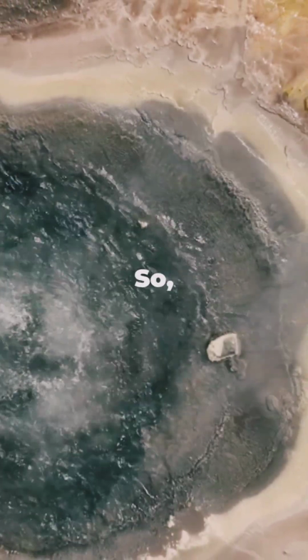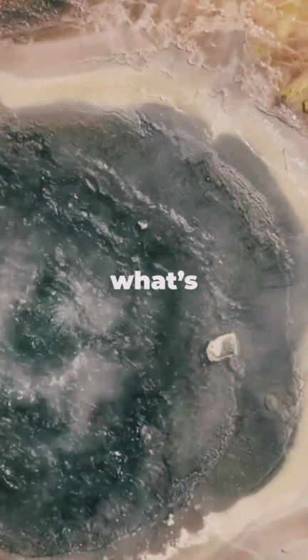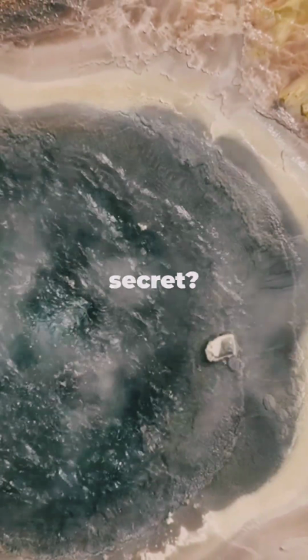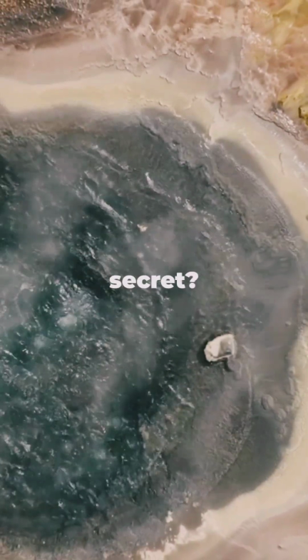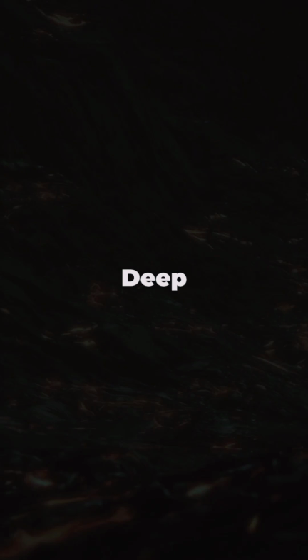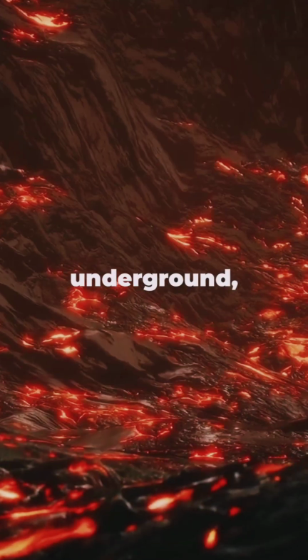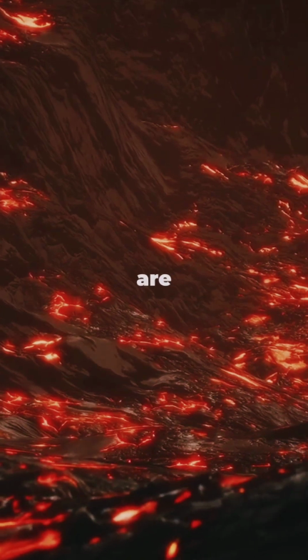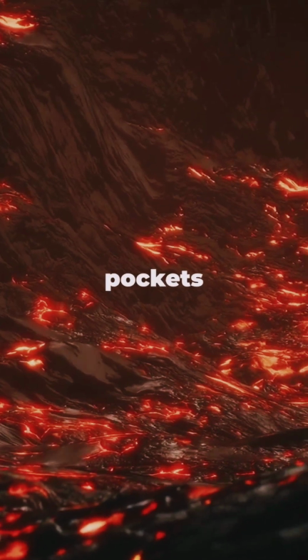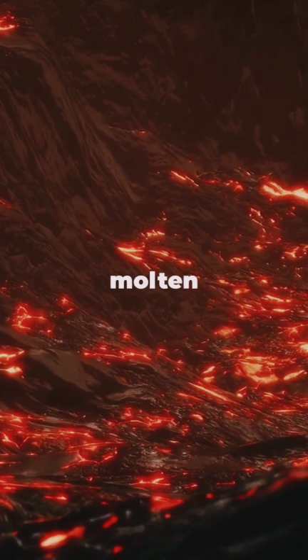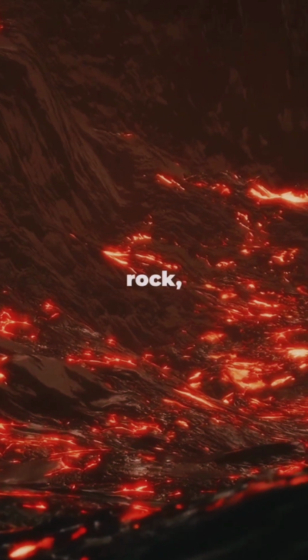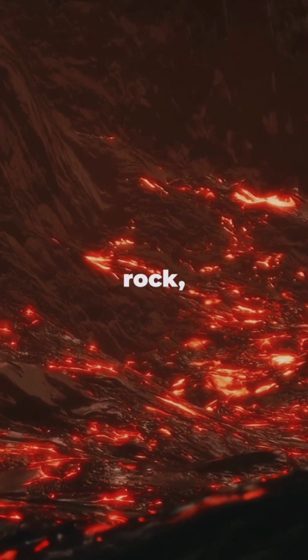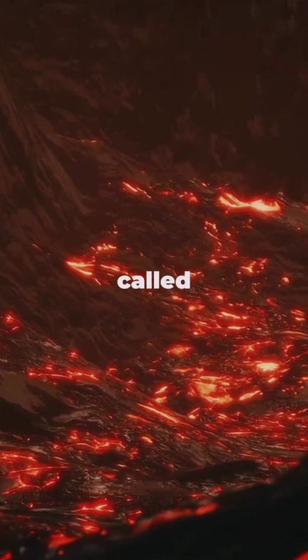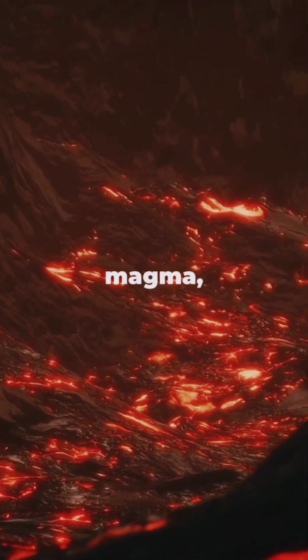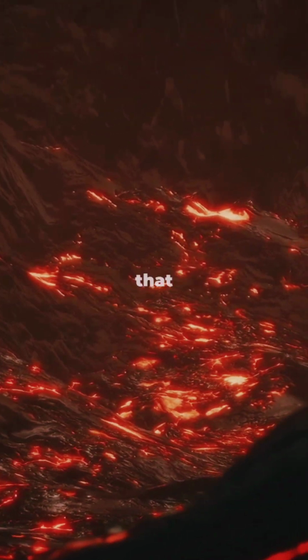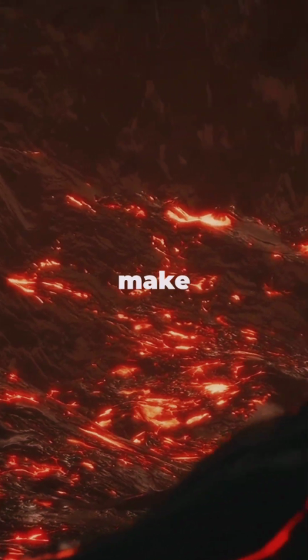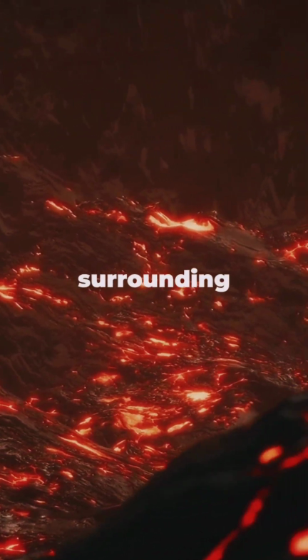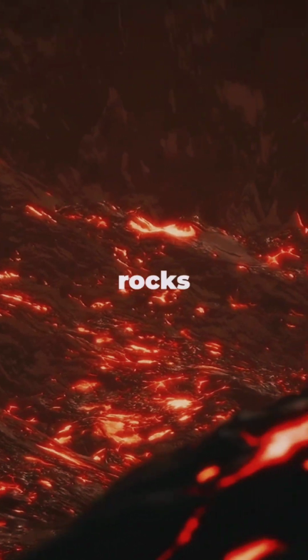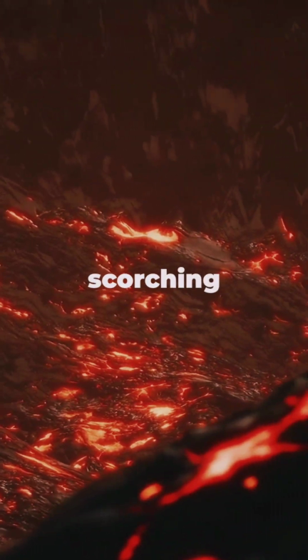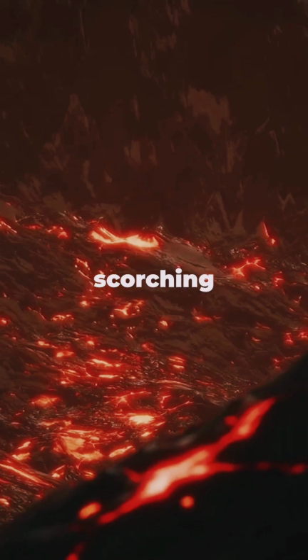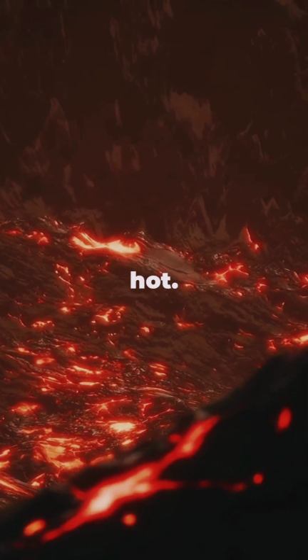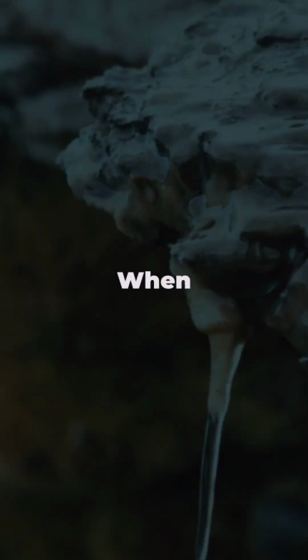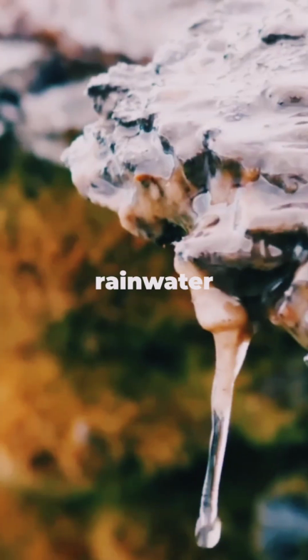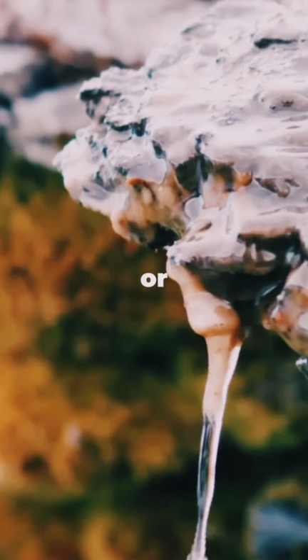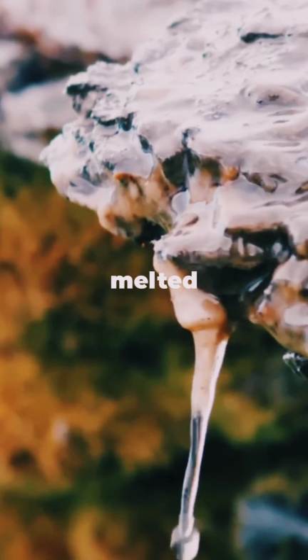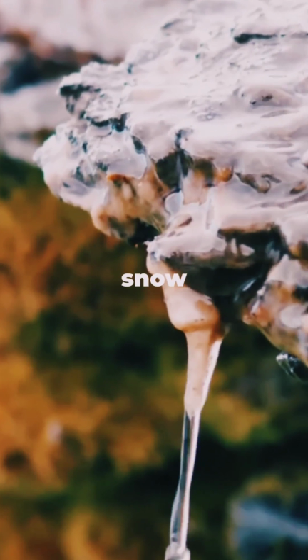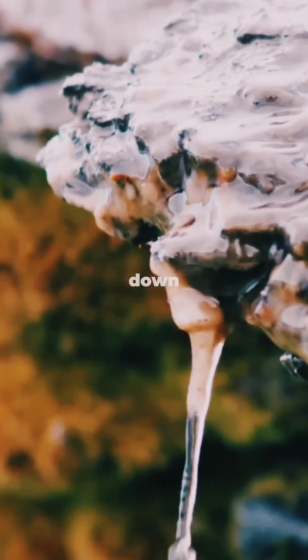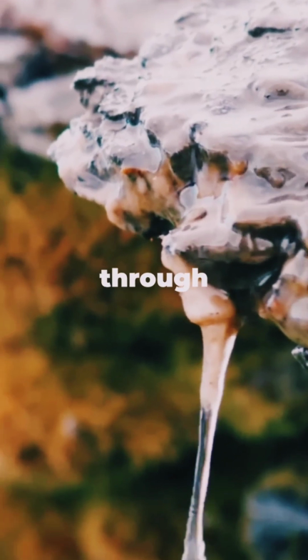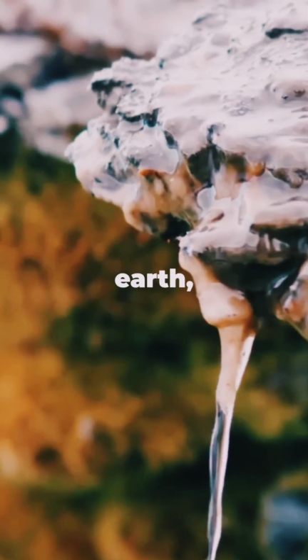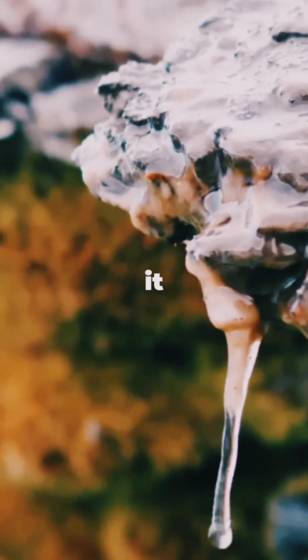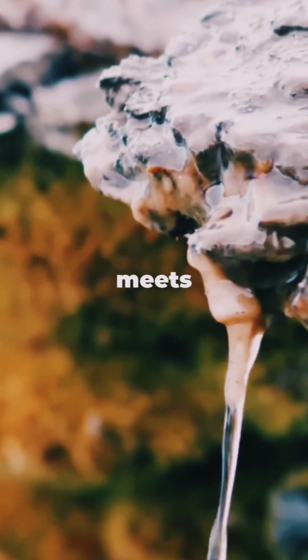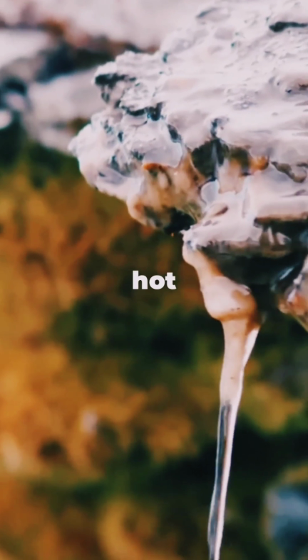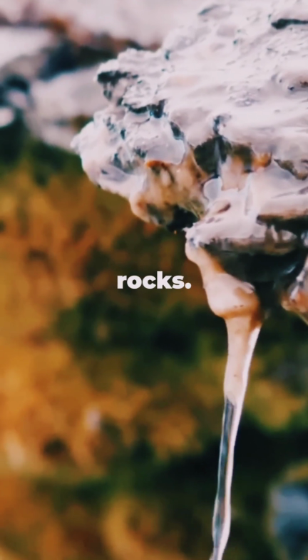So, what's the secret? Deep underground there are pockets of molten rock, called magma, that make the surrounding rocks scorching hot. When rainwater or melted snow seeps down through the earth, it meets these hot rocks.